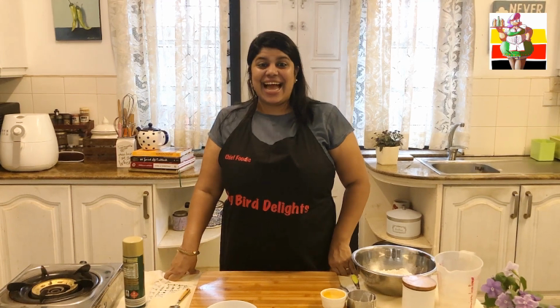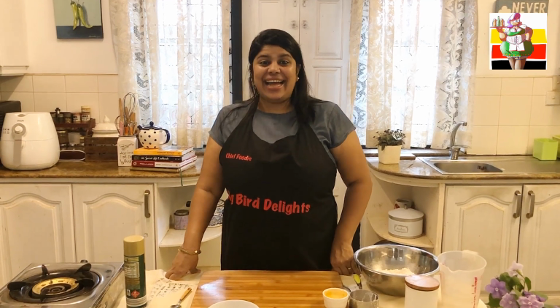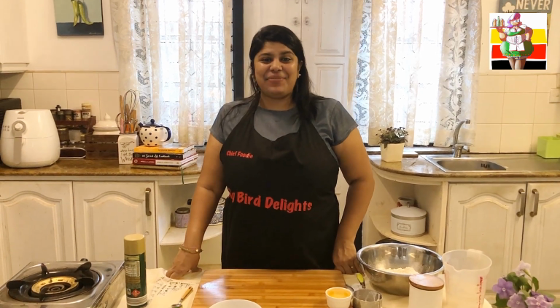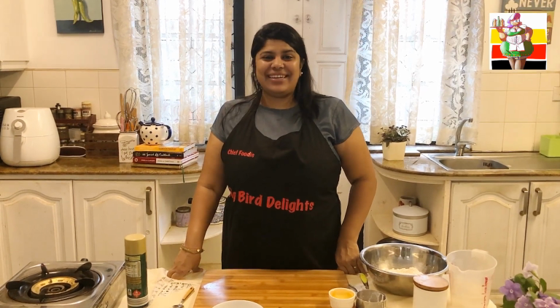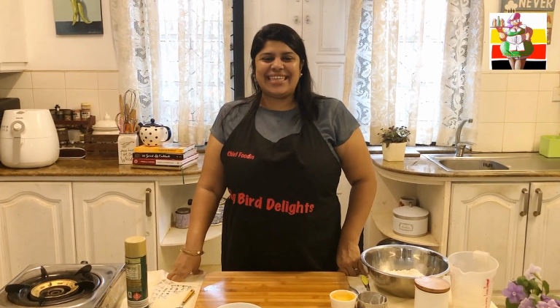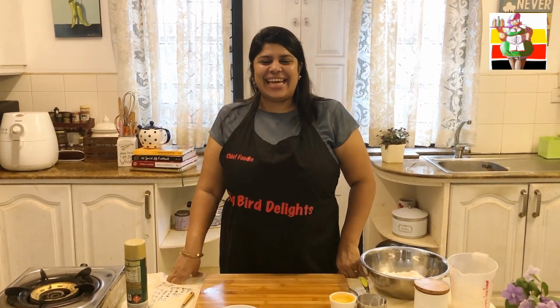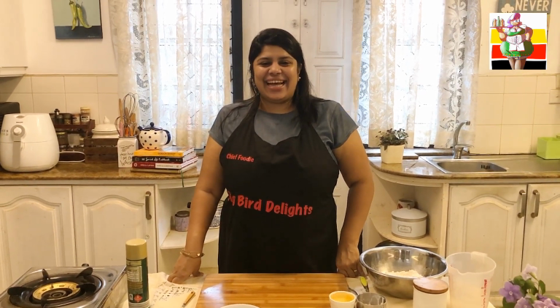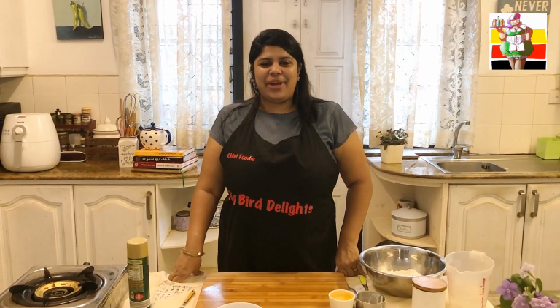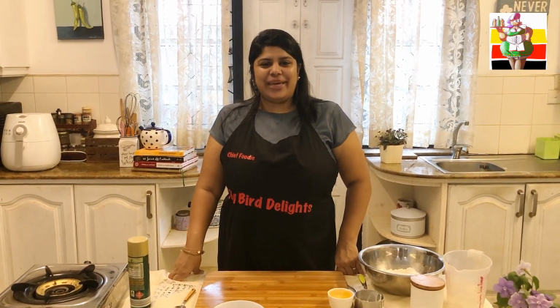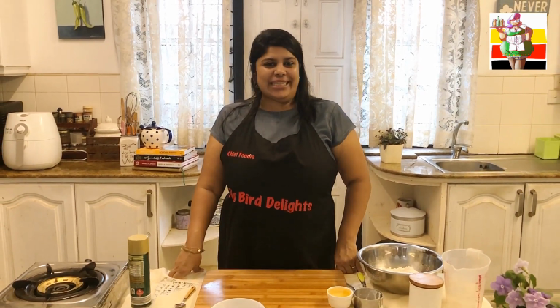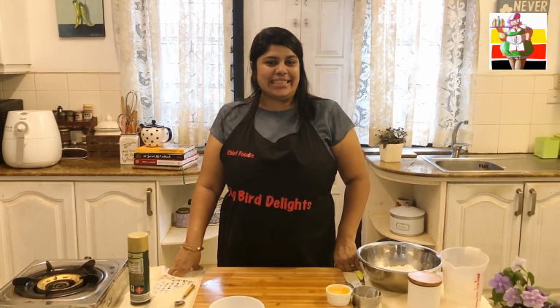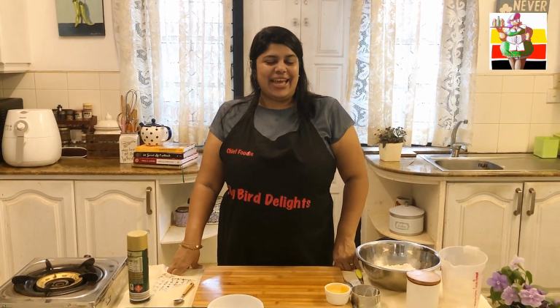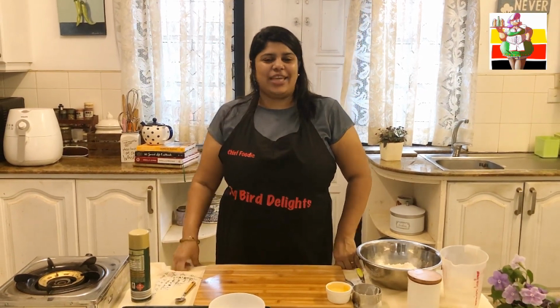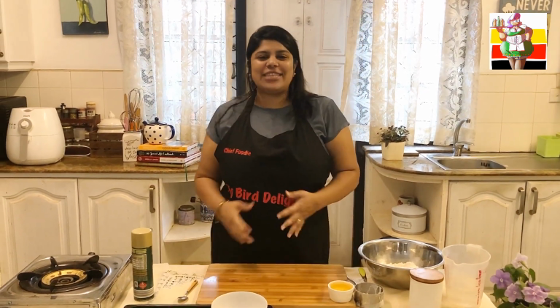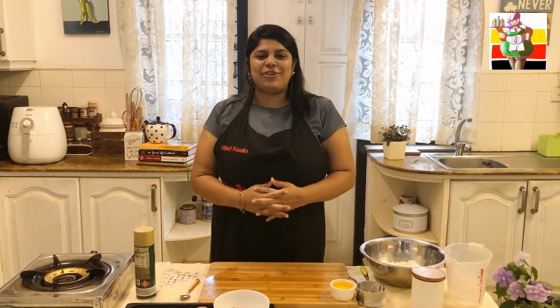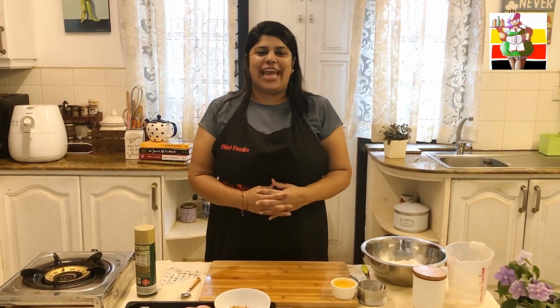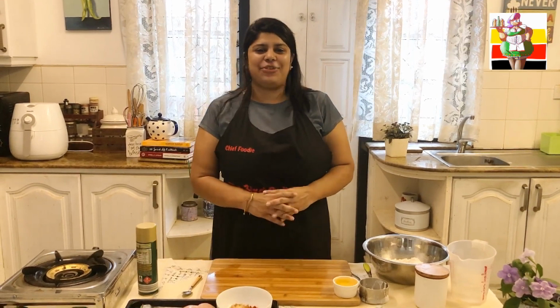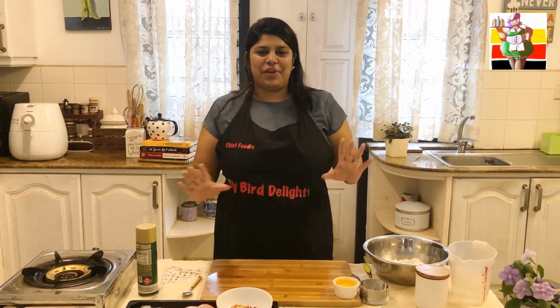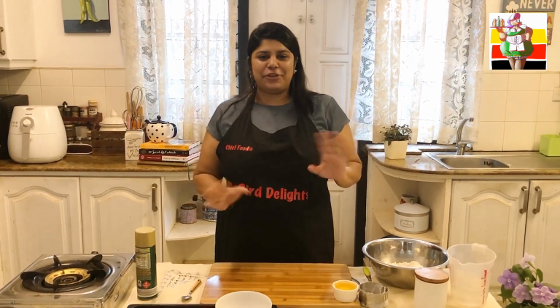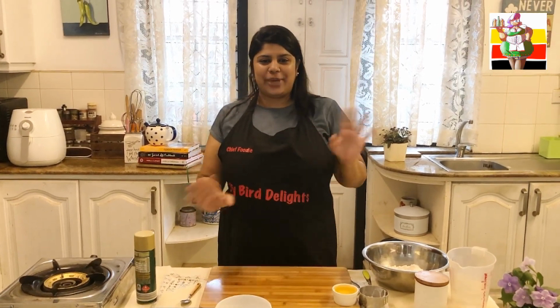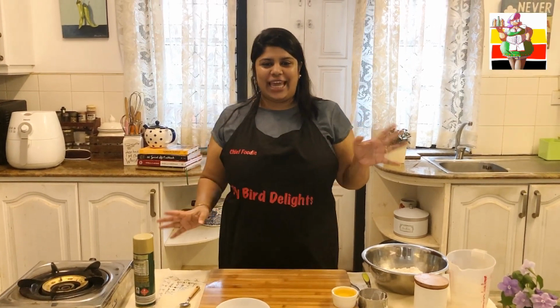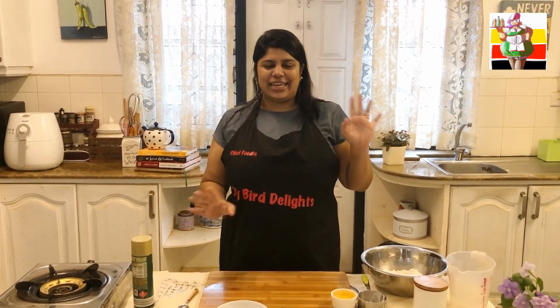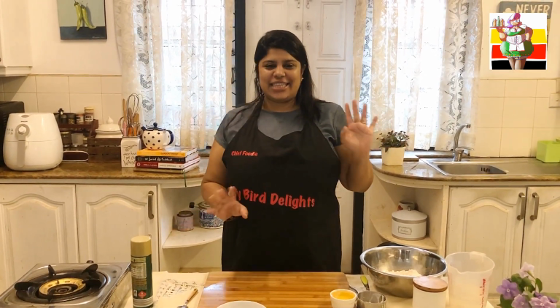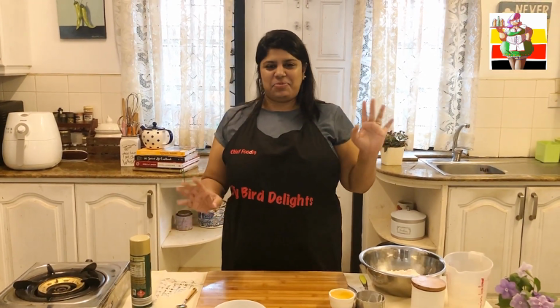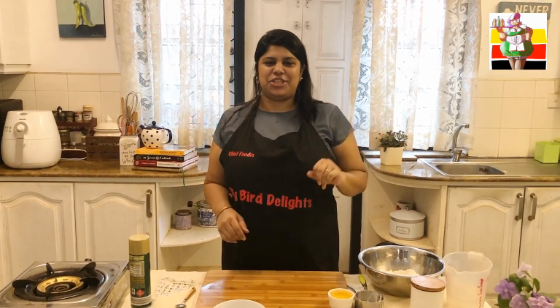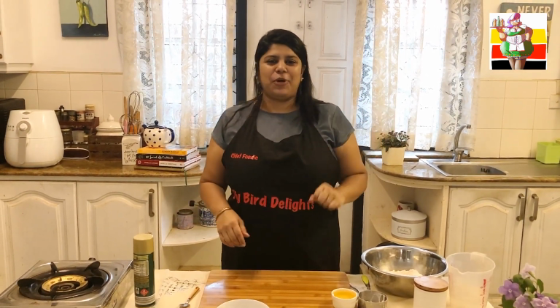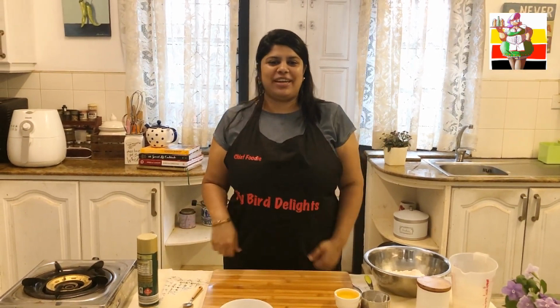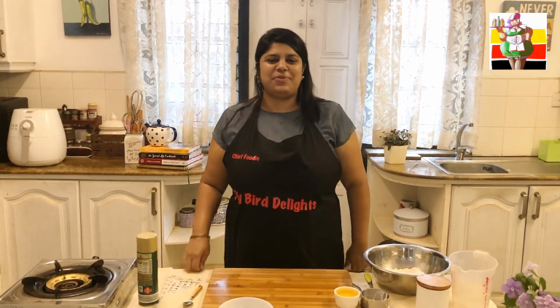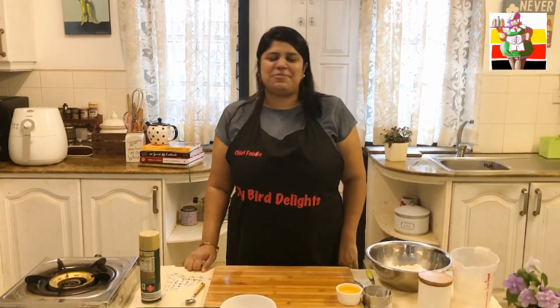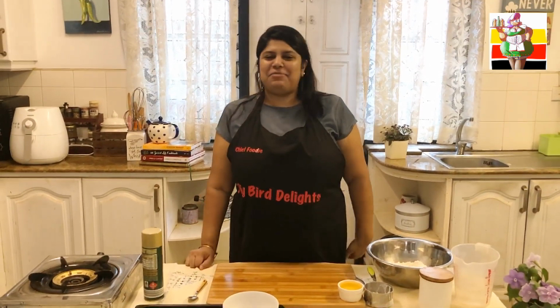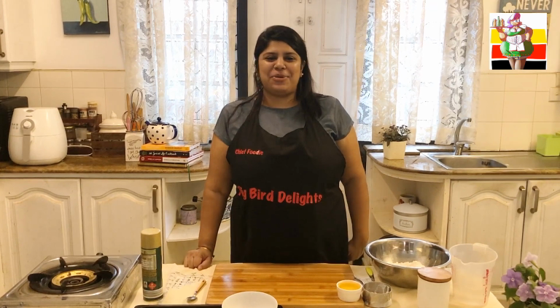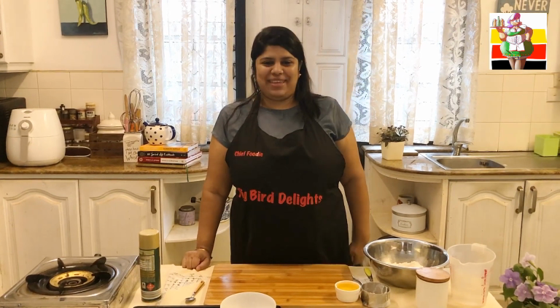Hi everyone! How are you all doing? Firstly, I want to say thank you to everyone for cooking and sending pictures of all my recipes. It's making me so happy.